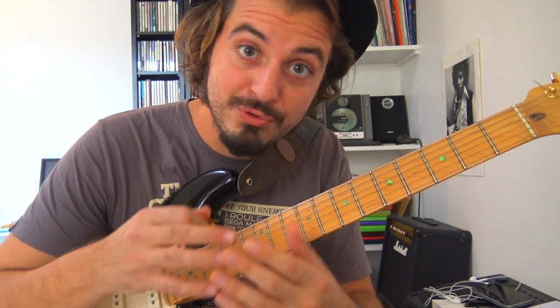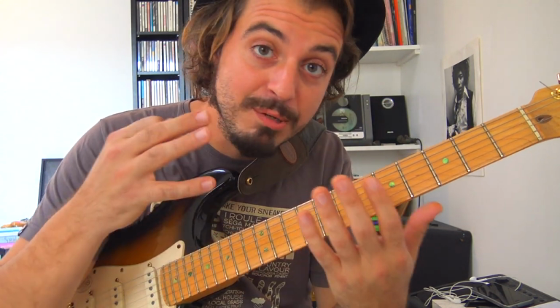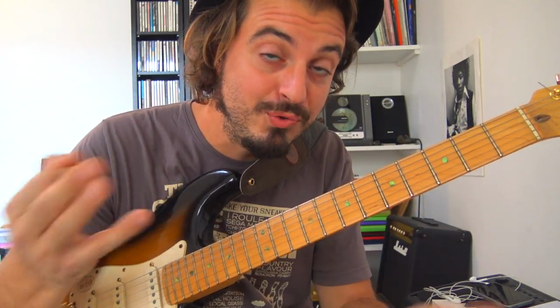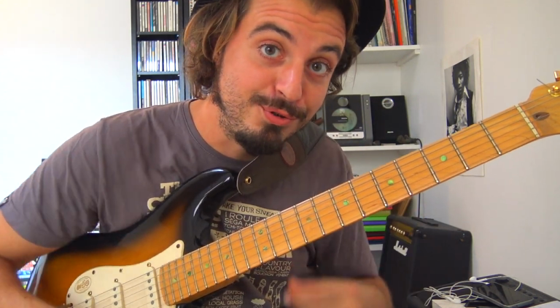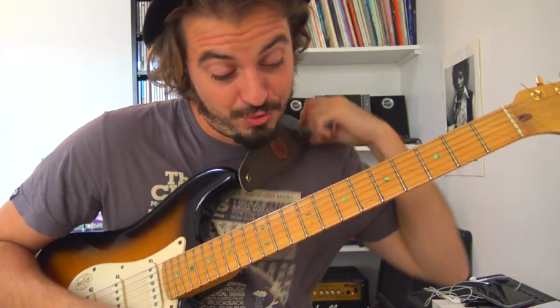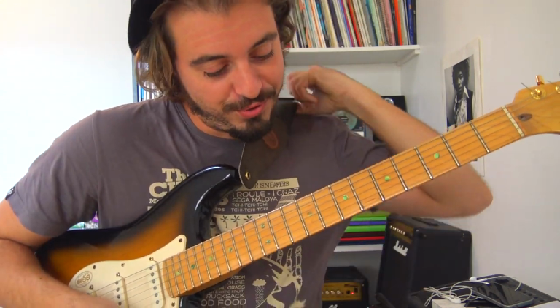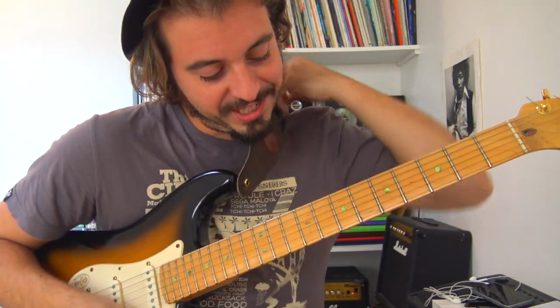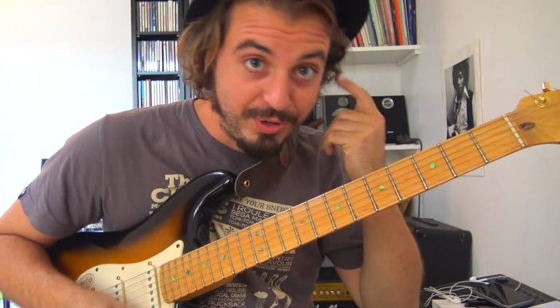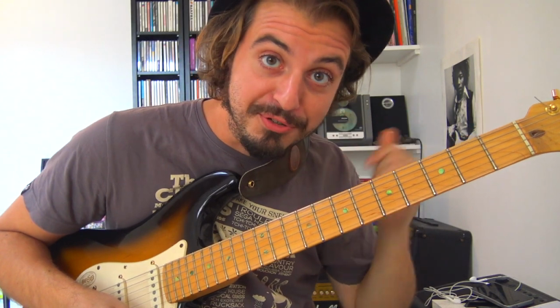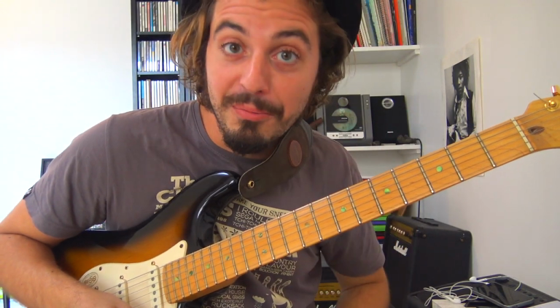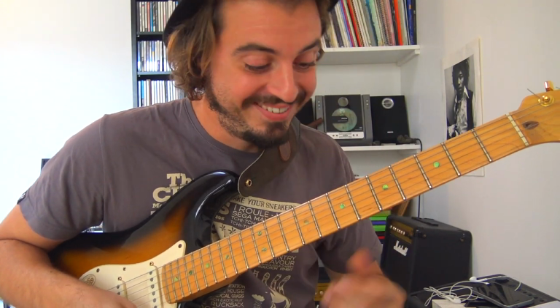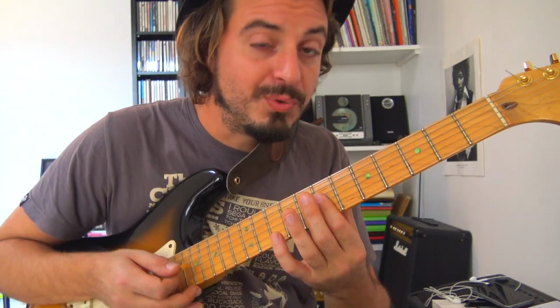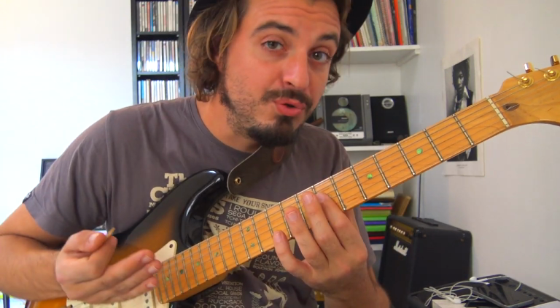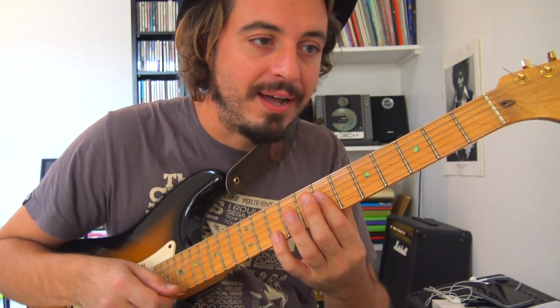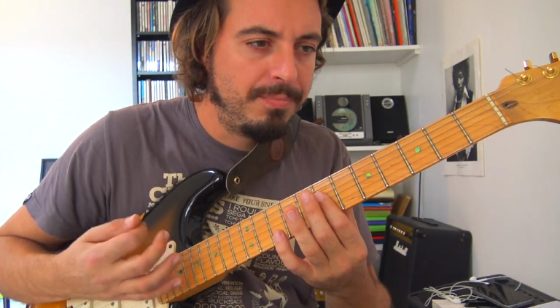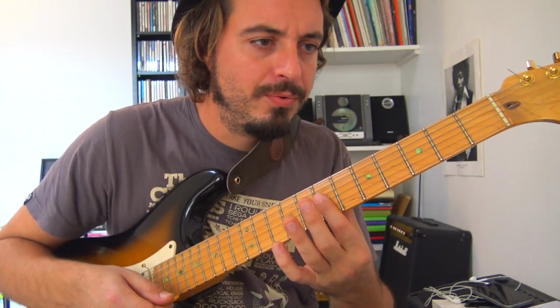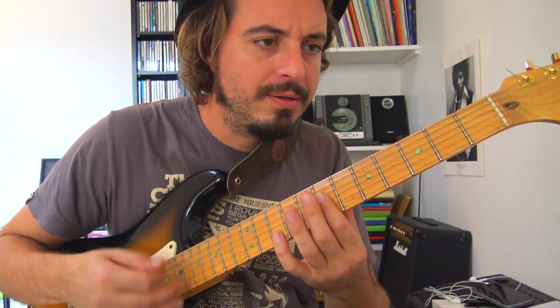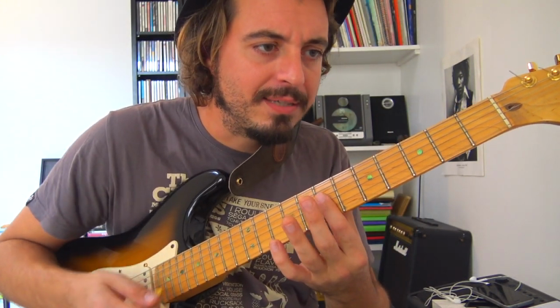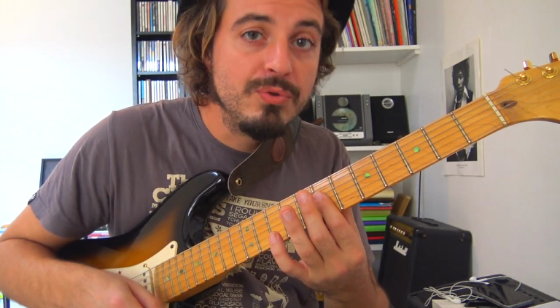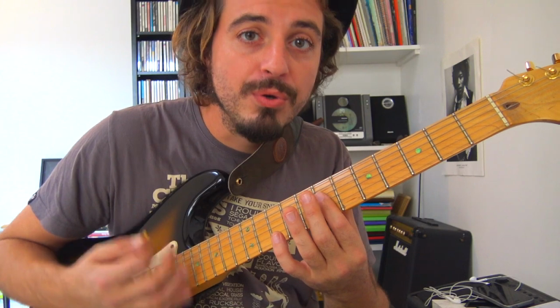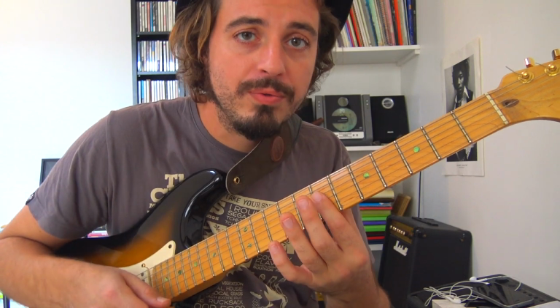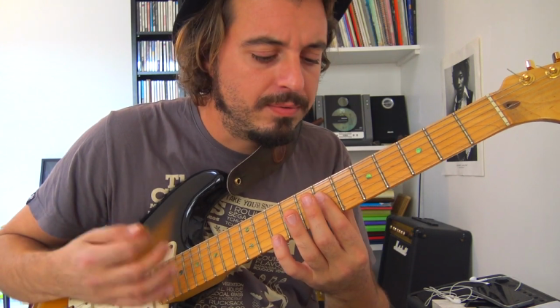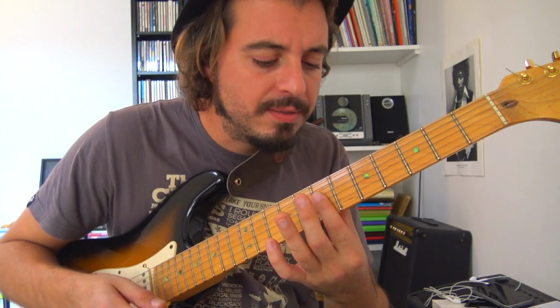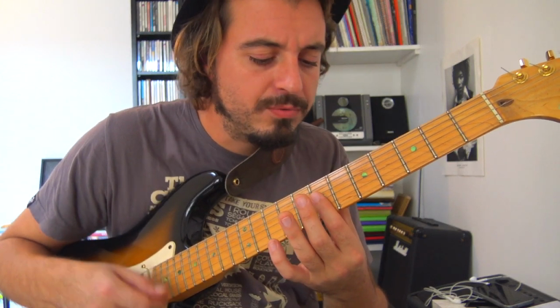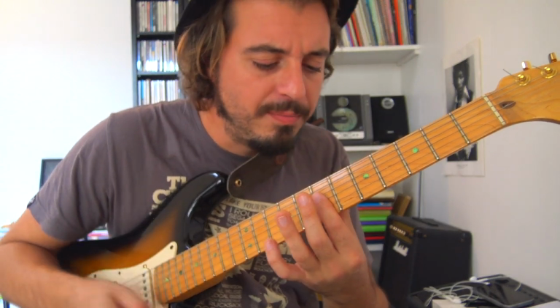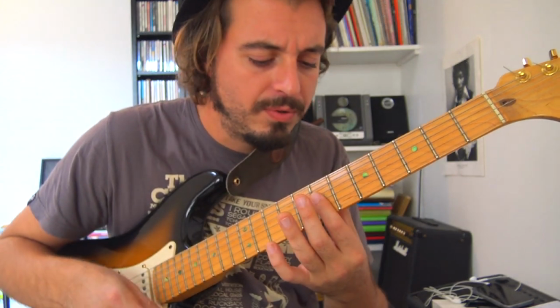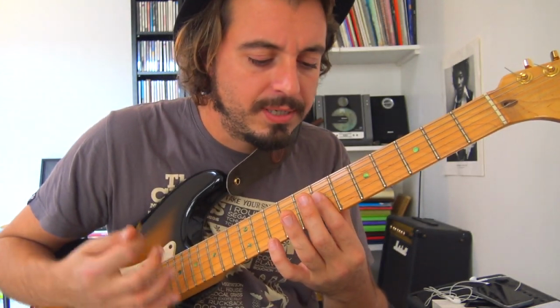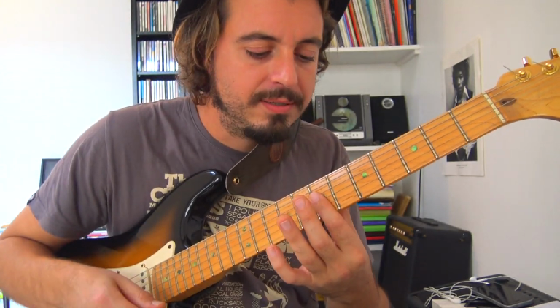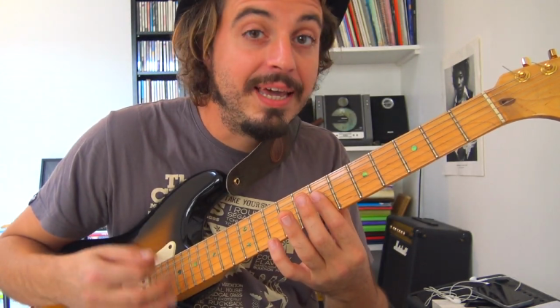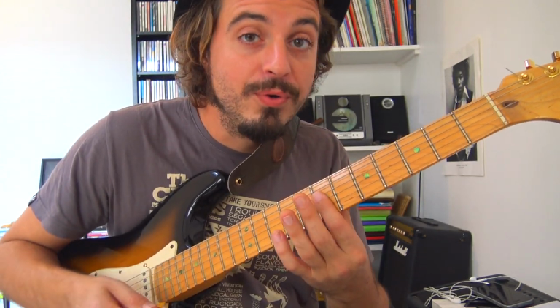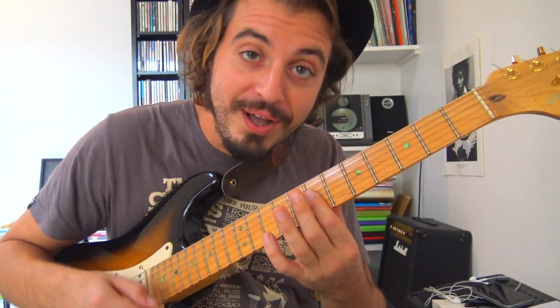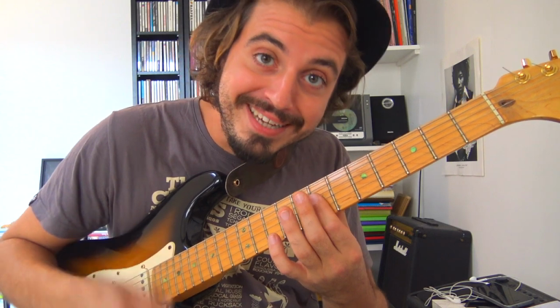On se trouve dans un blues en 12 mesures, donc on a la suite en tête. Quatre mesures de Mi à faire : première, deuxième, troisième, quatrième mesure.